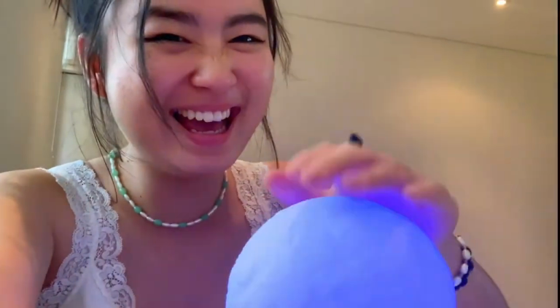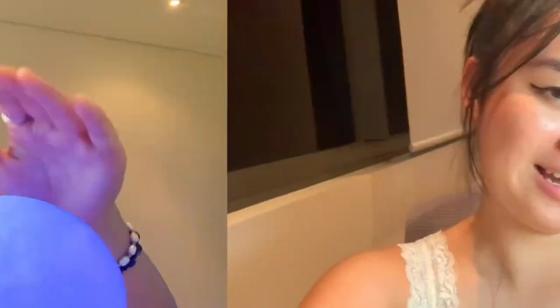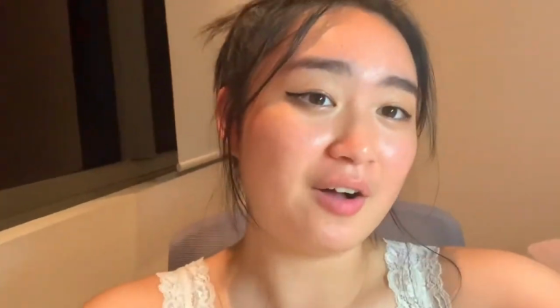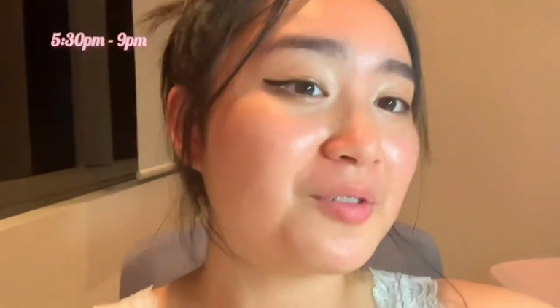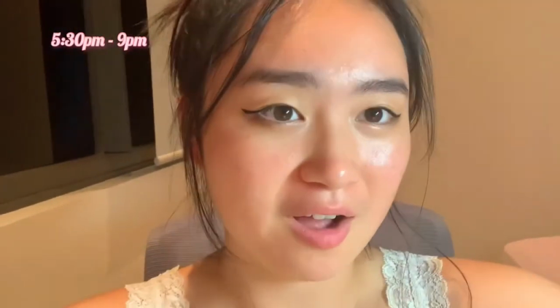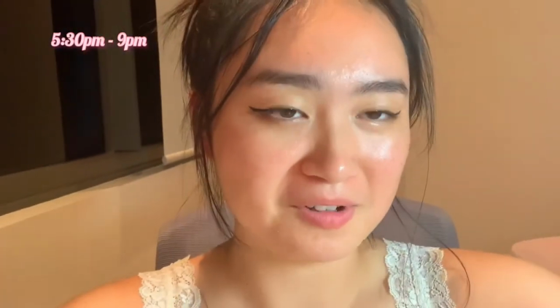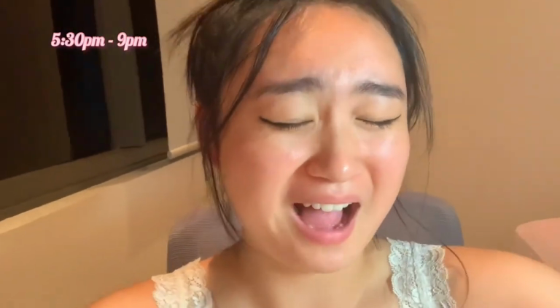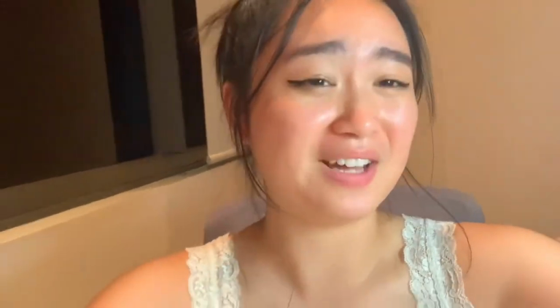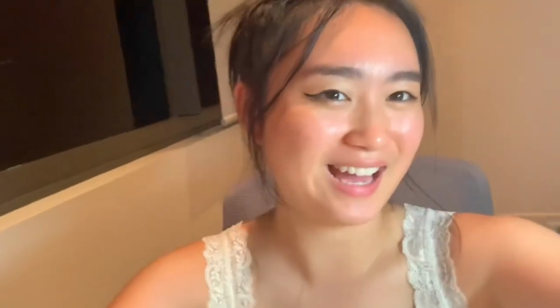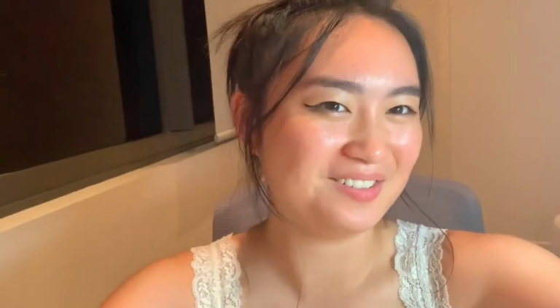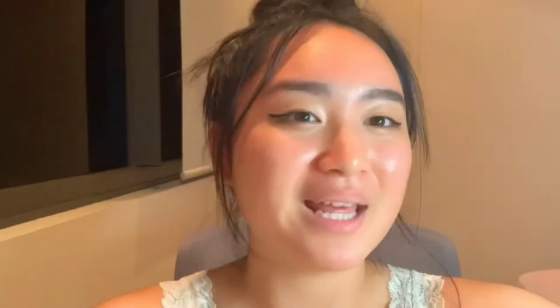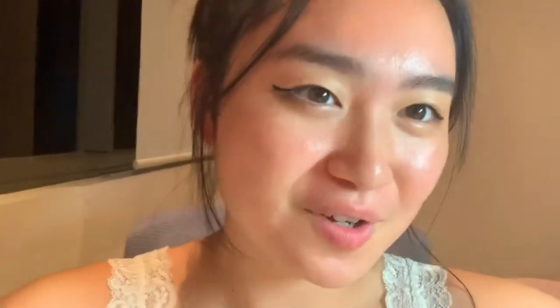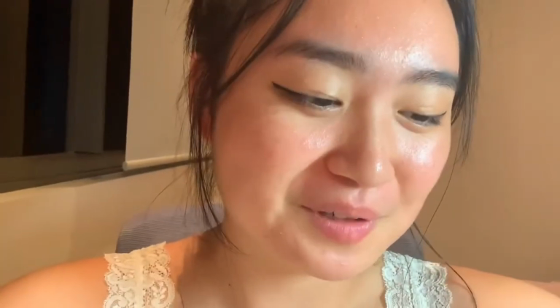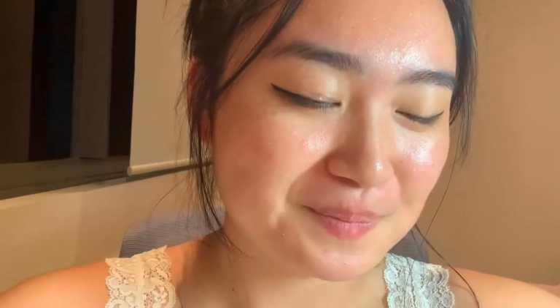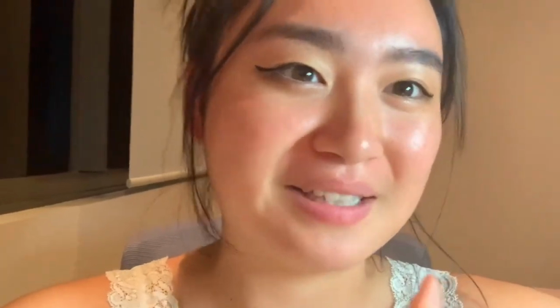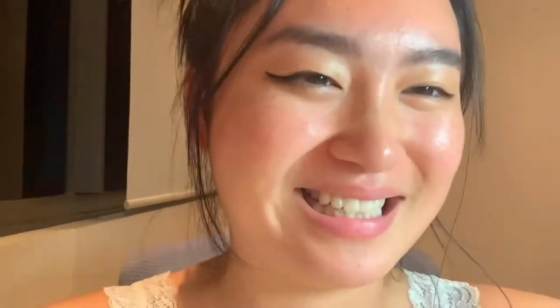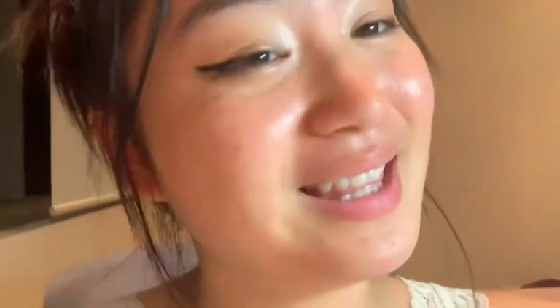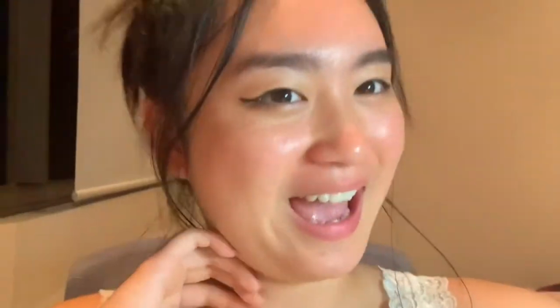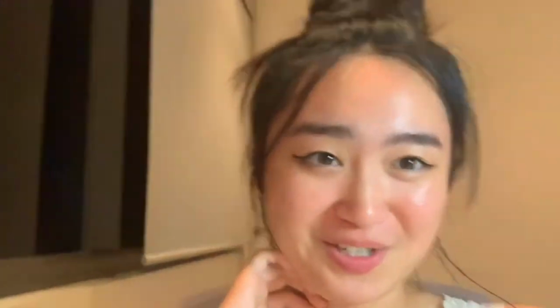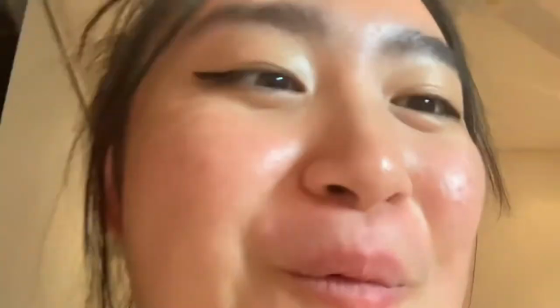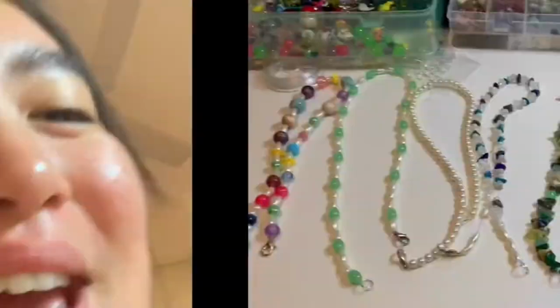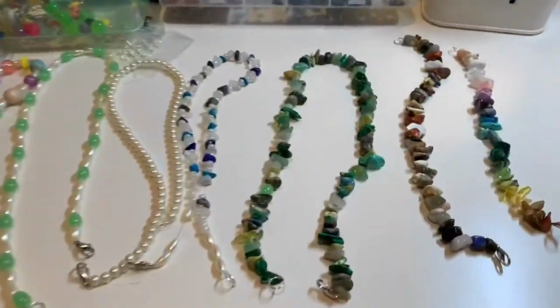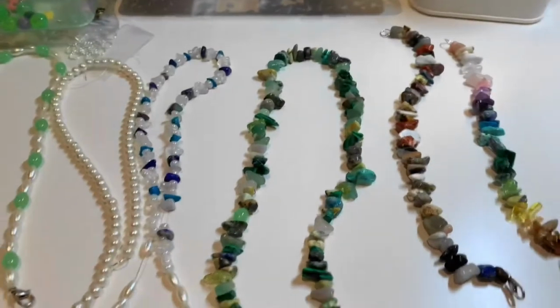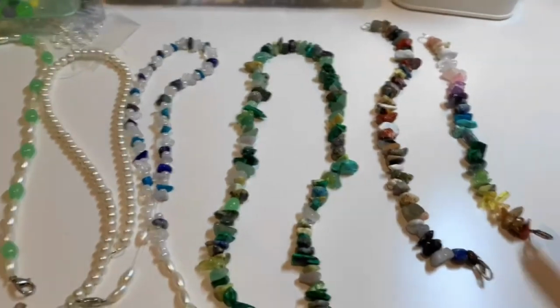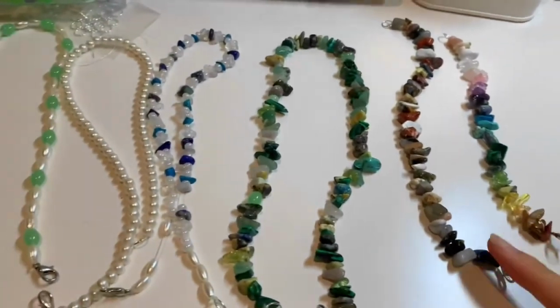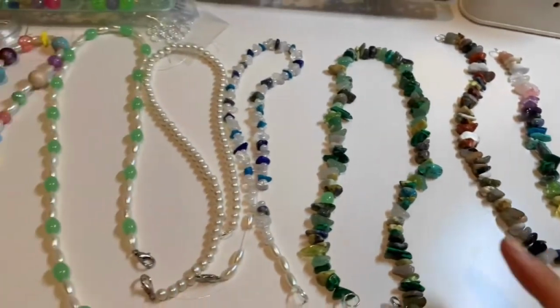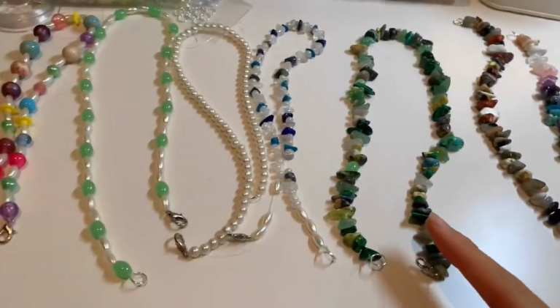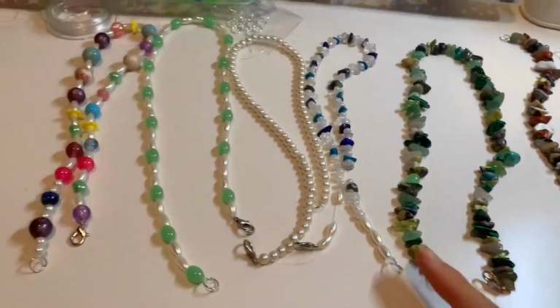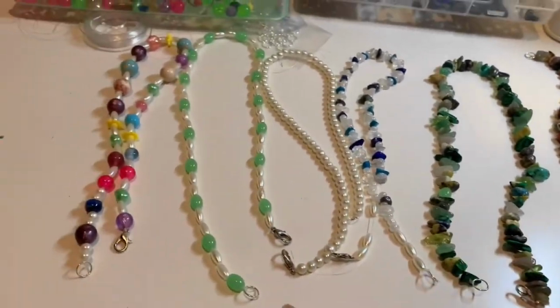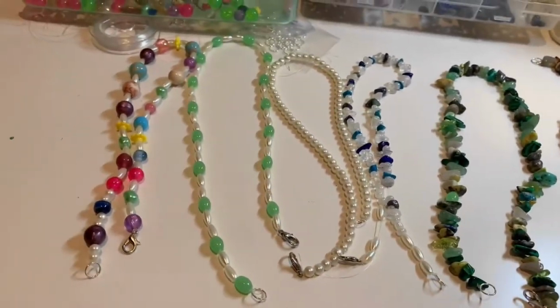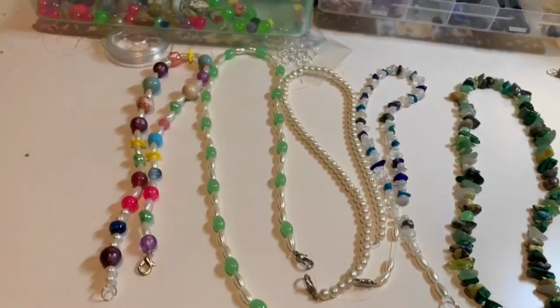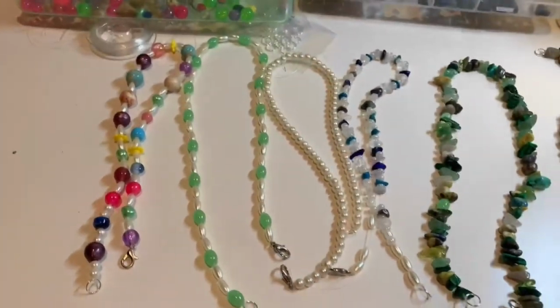Okay guys, after three and a half hours I've finally had enough. But I think I forgot to film — I definitely did, but that's okay. I'll show you what I made. So I've made two bracelets and five necklaces.